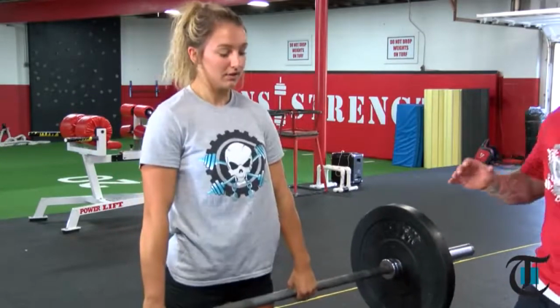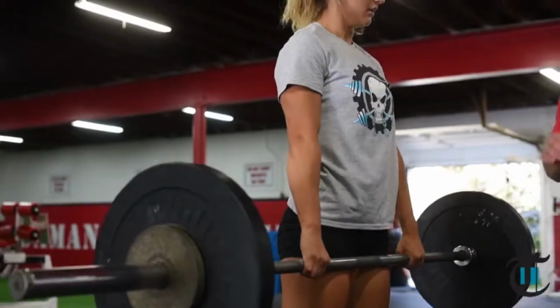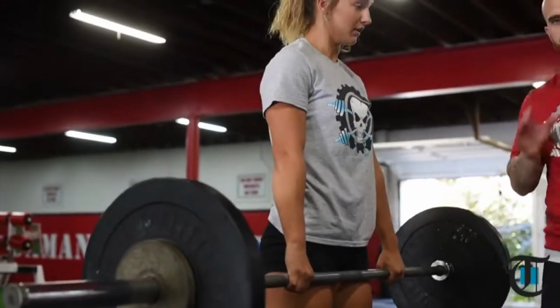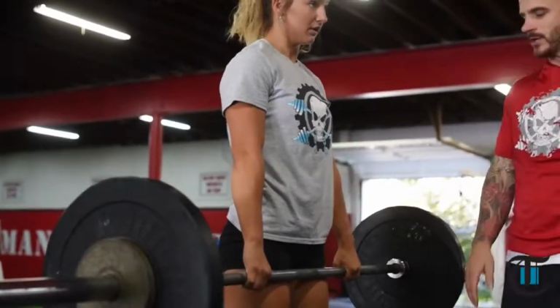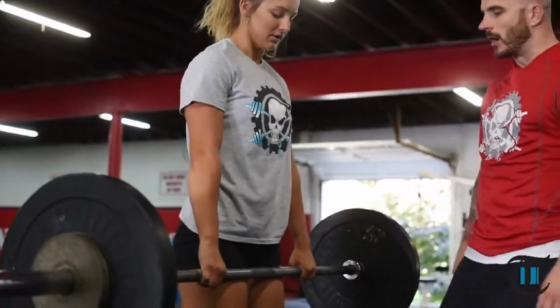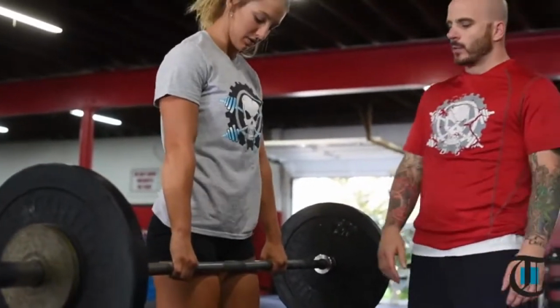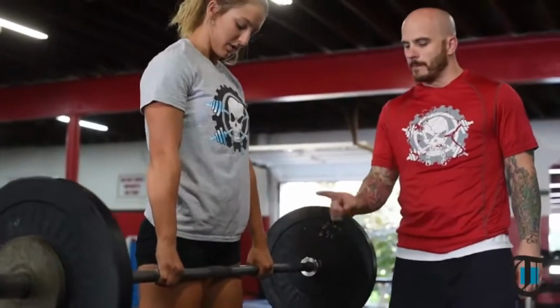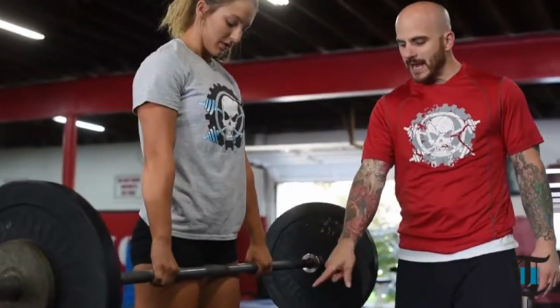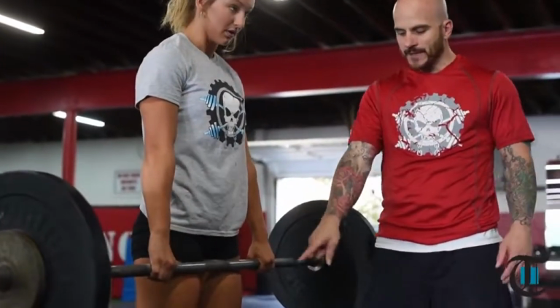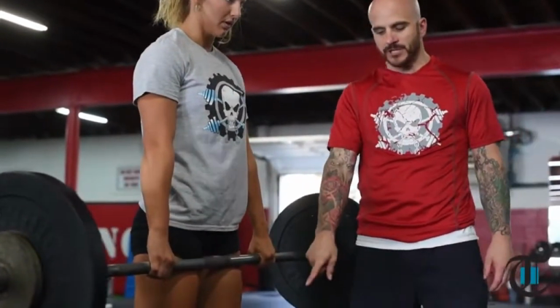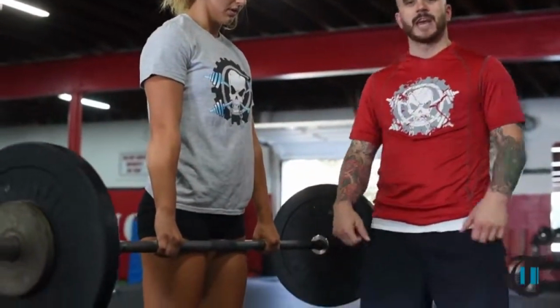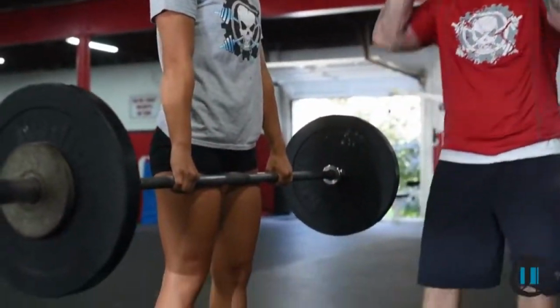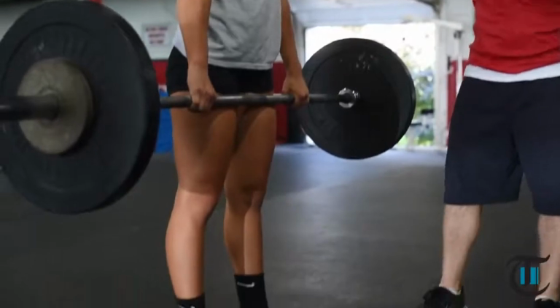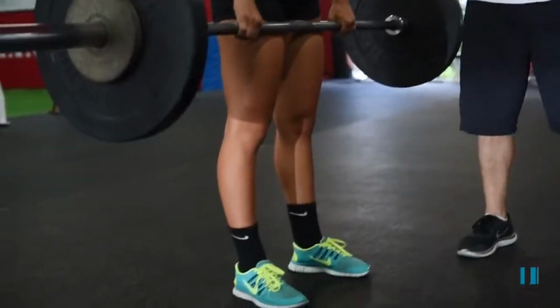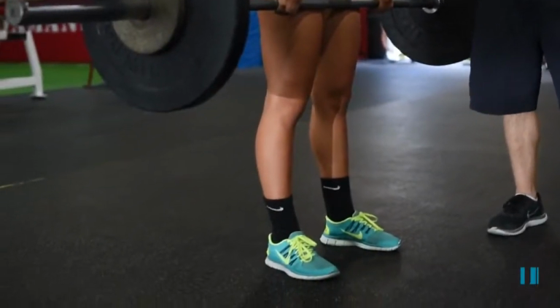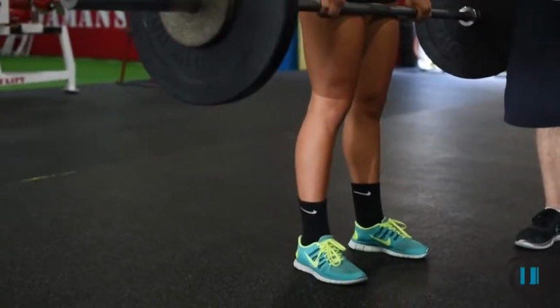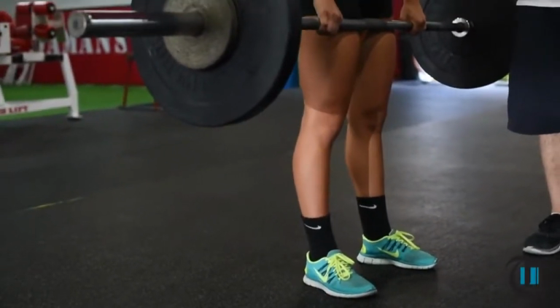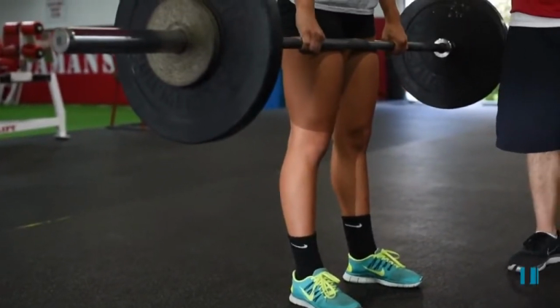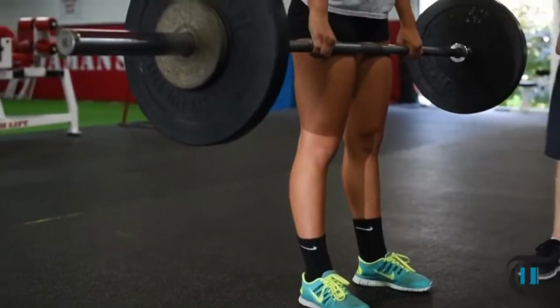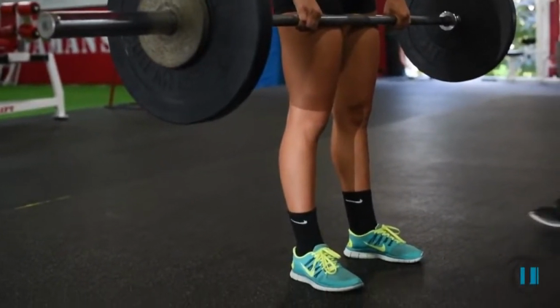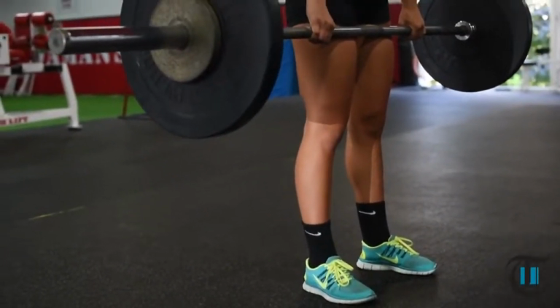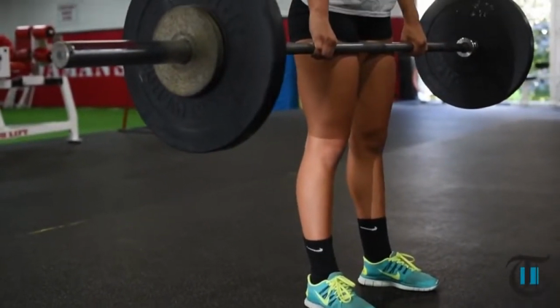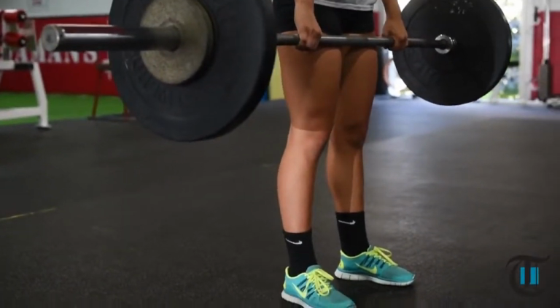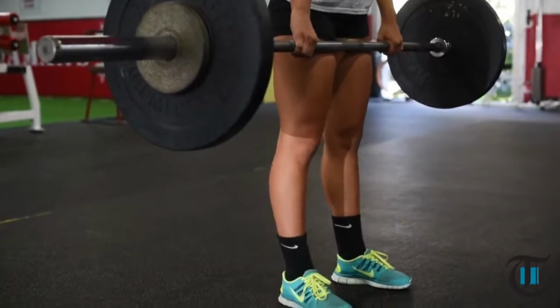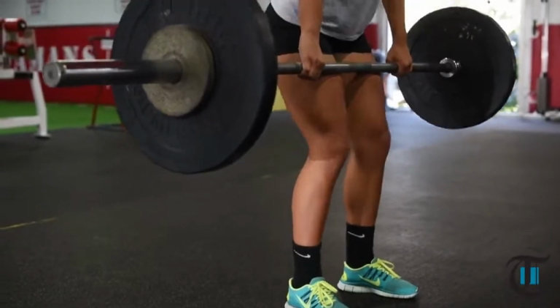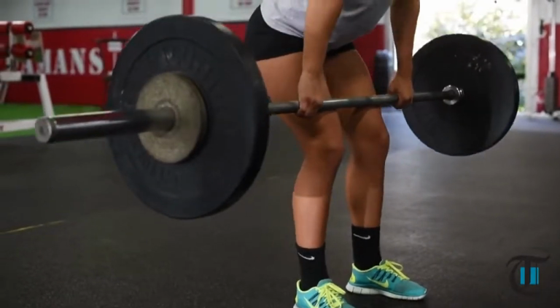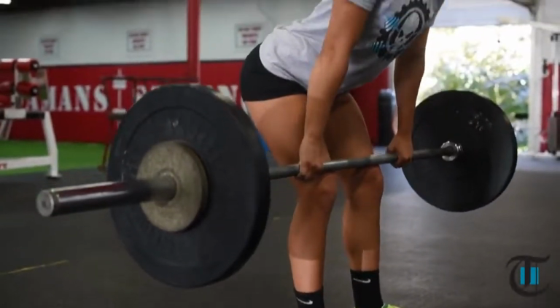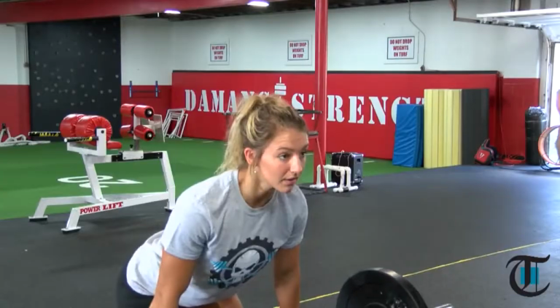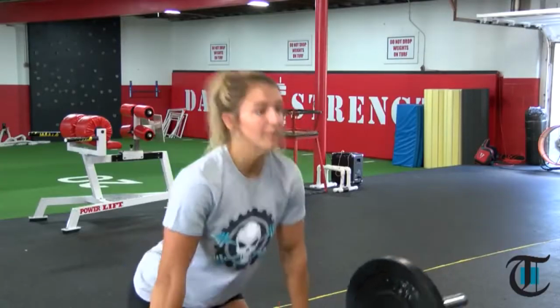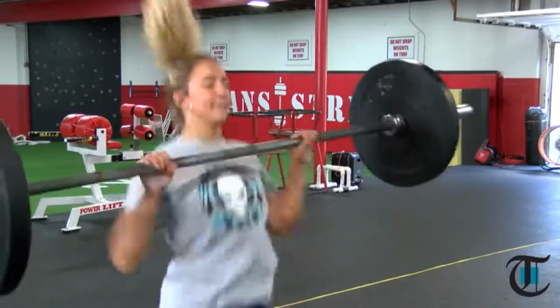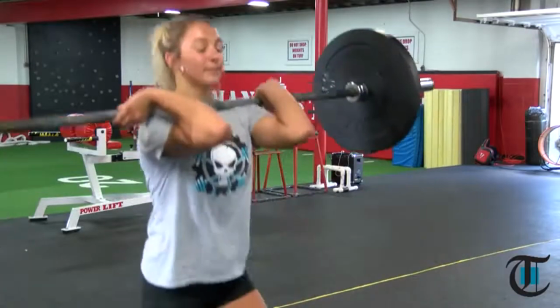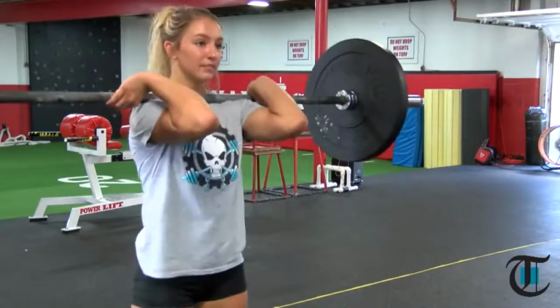Now we're going to get to catching the bar. We want to maintain an athletic position. When she catches the bar, she's going to catch the bar high on her clavicle, in a power position, athletic stance, feet underneath the hips. Good, to the knee and hold. Go, jump, punch. Good.